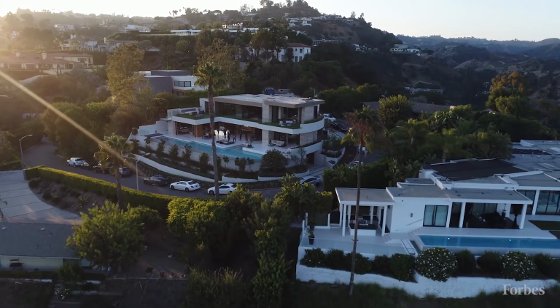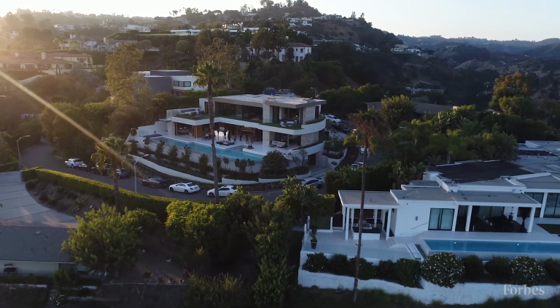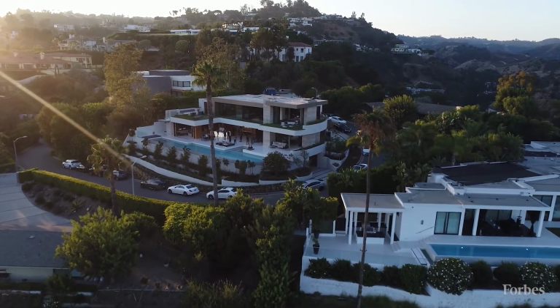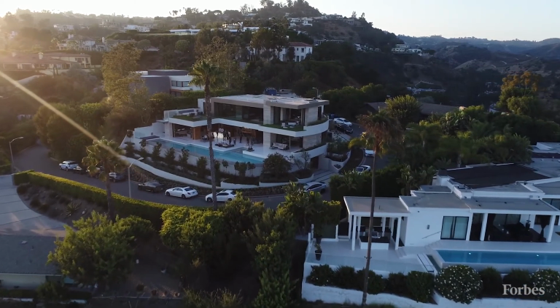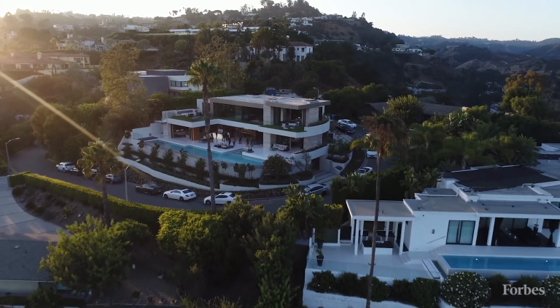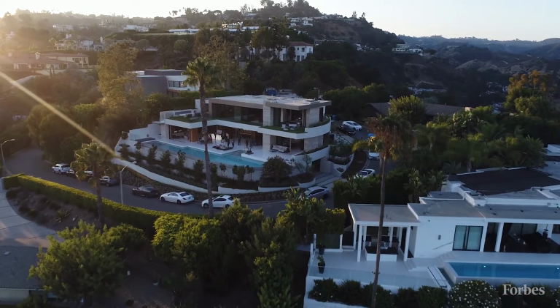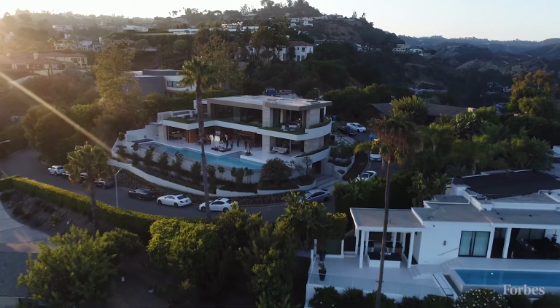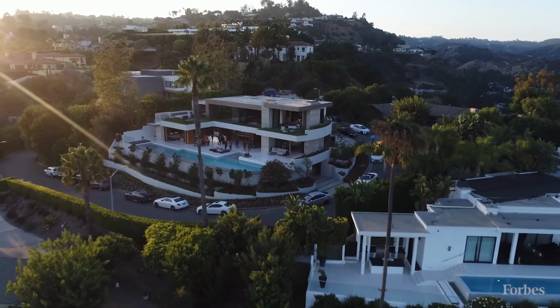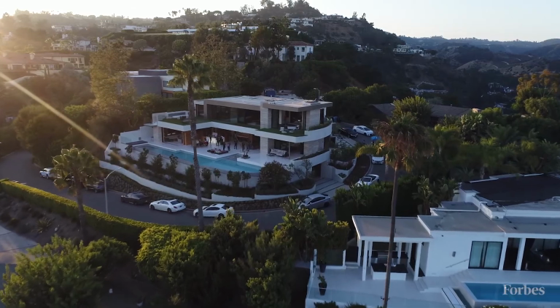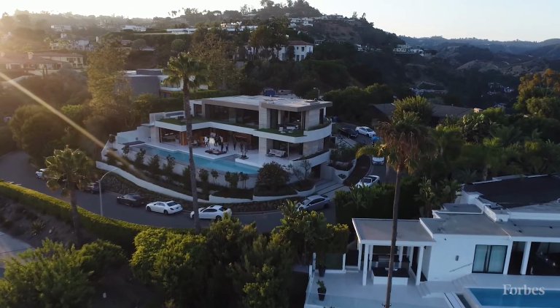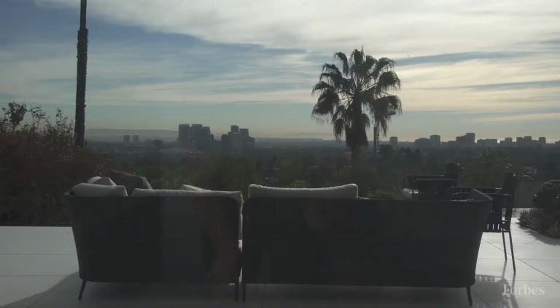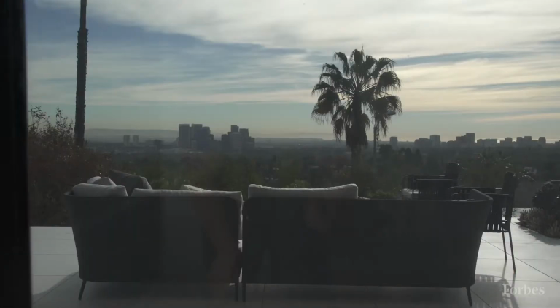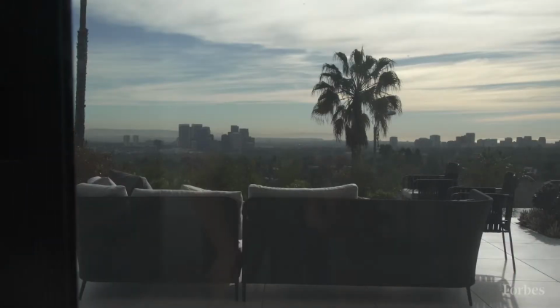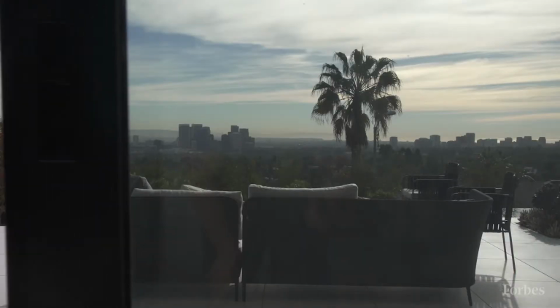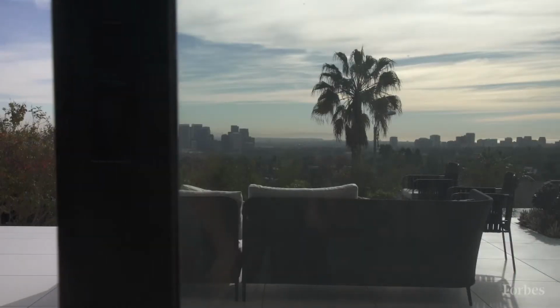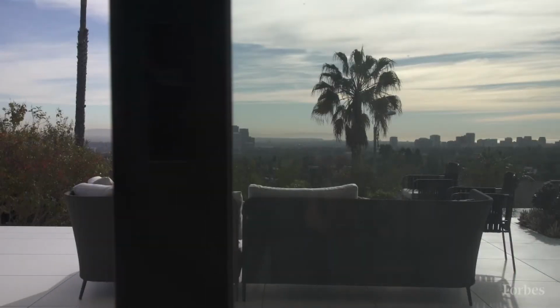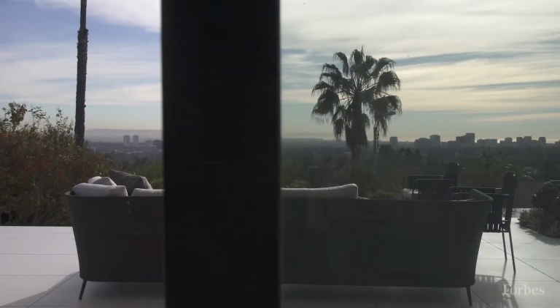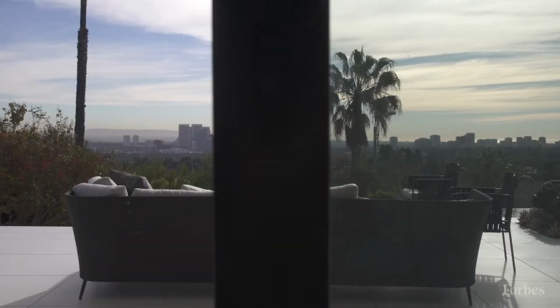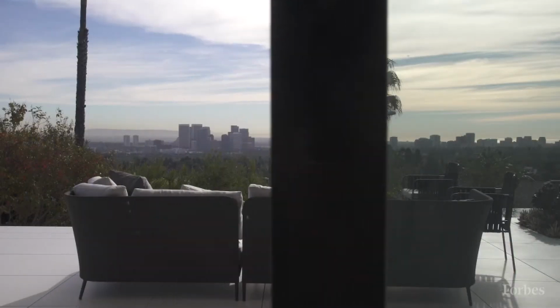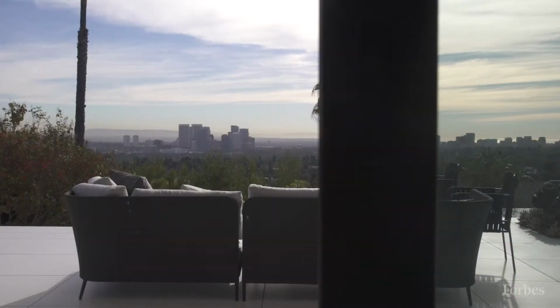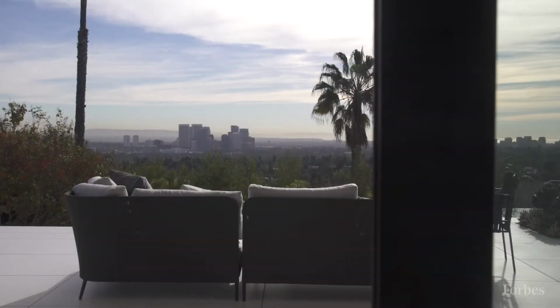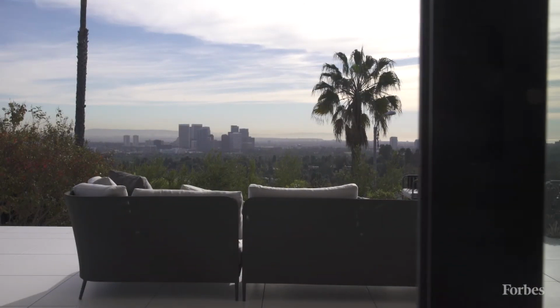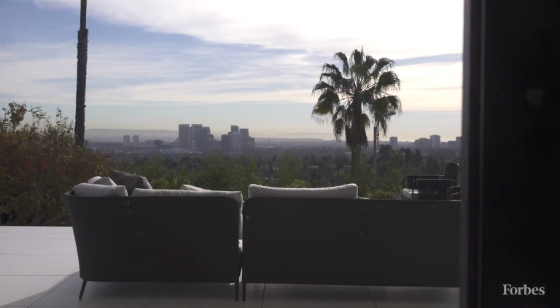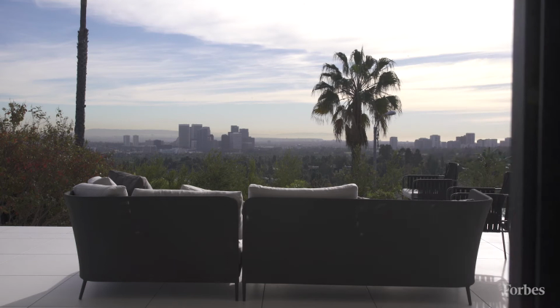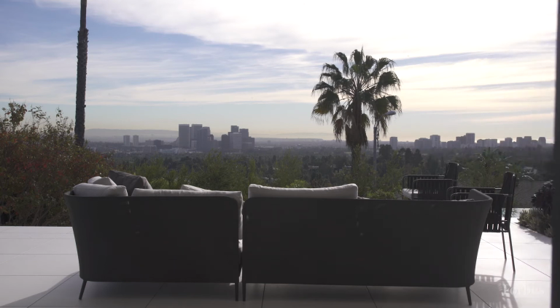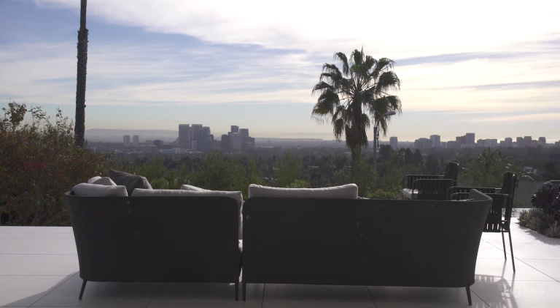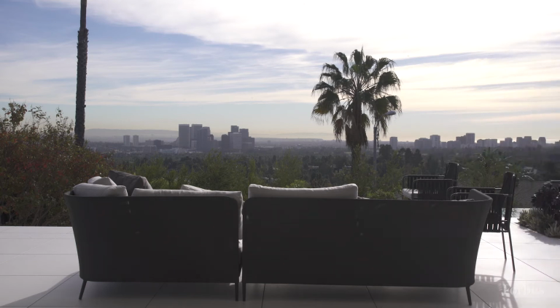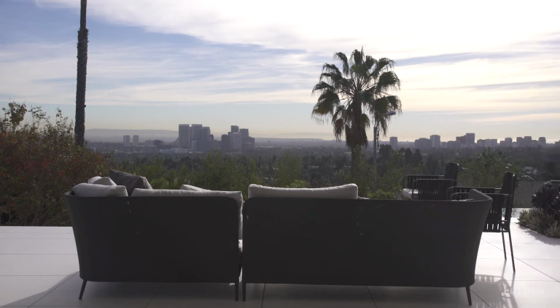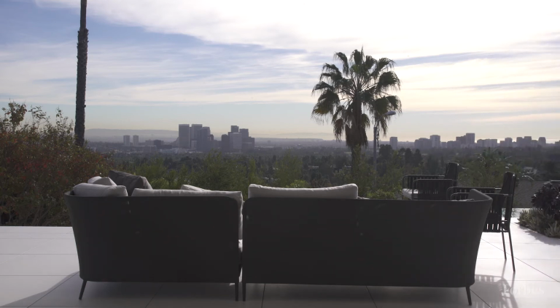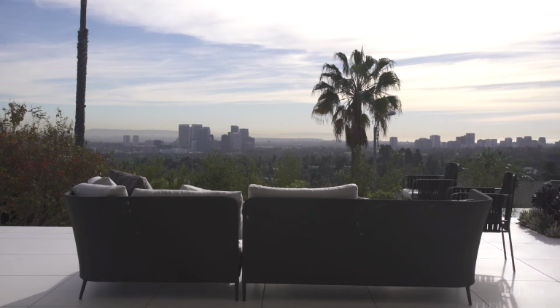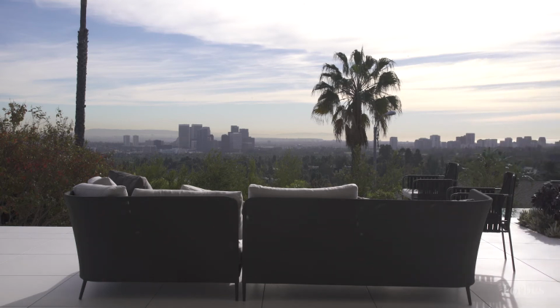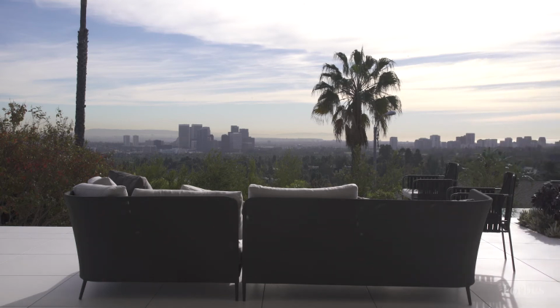Right now we're located at 1250 Shadow Hill Way, right in the heart of Beverly Hills with some amazing views and just behind the Beverly Hills Hotel — not too high up, not too low down.